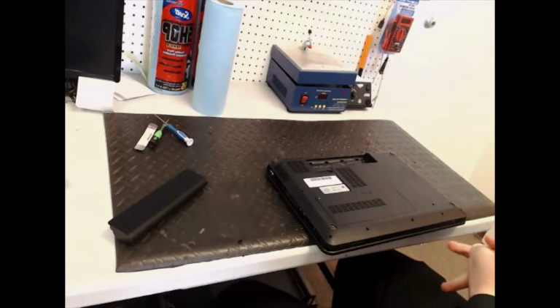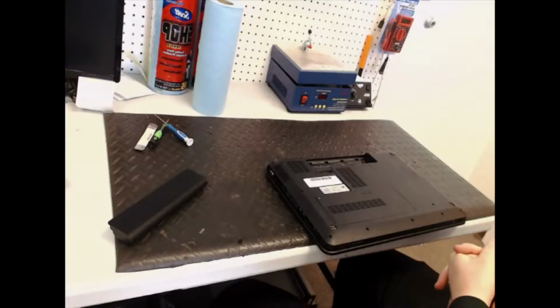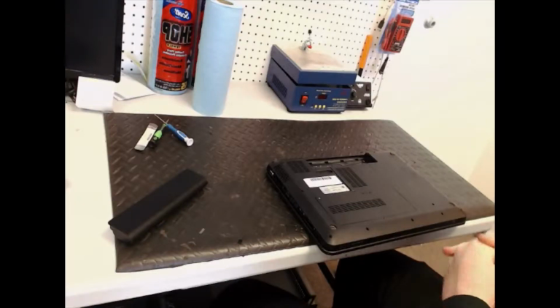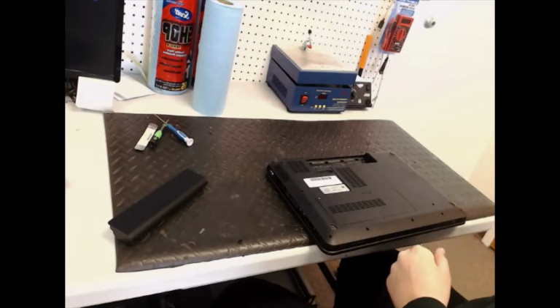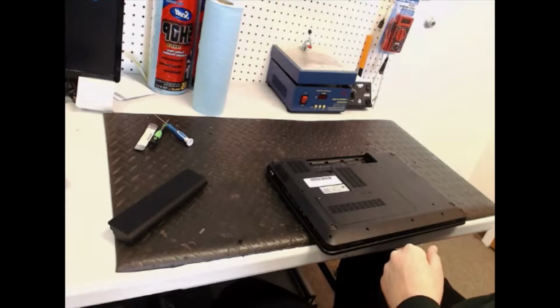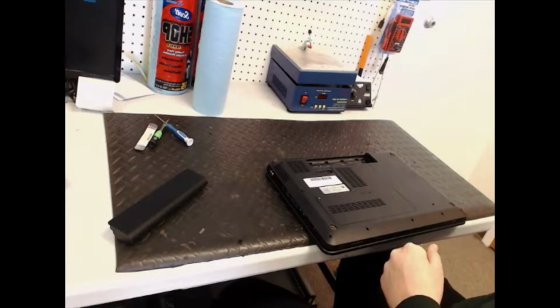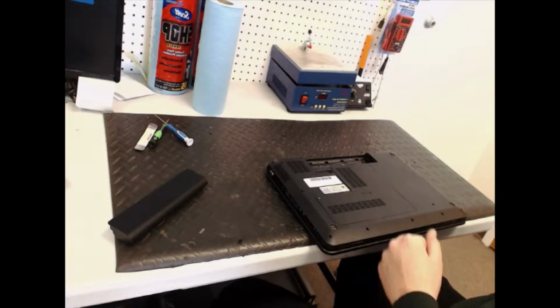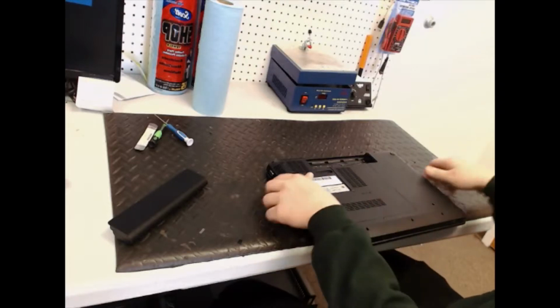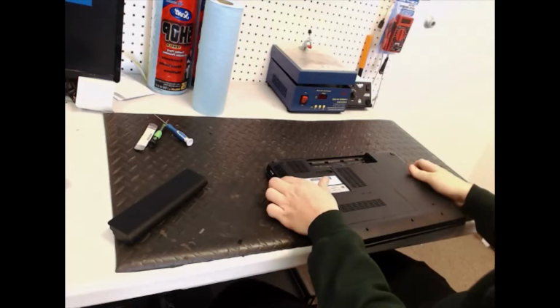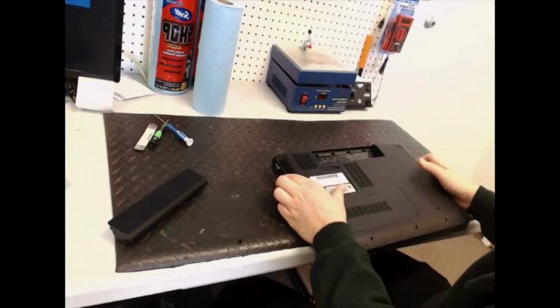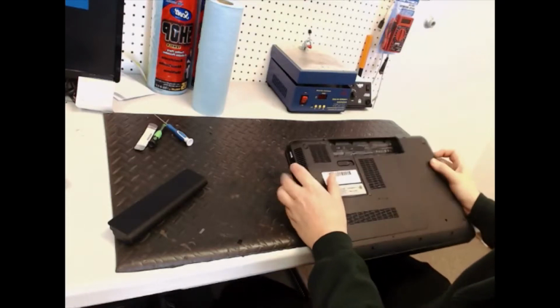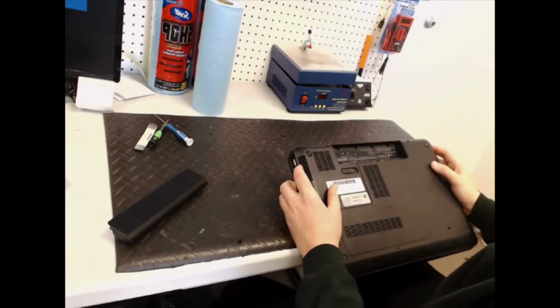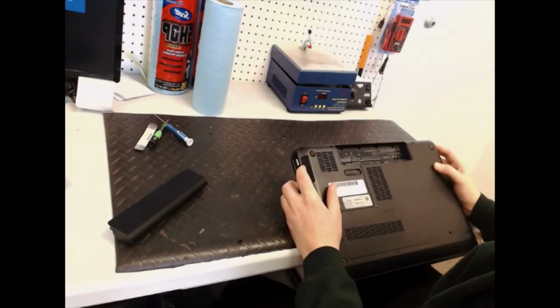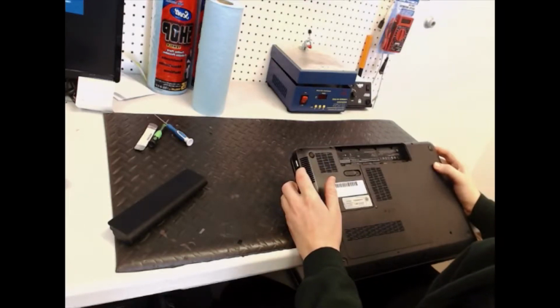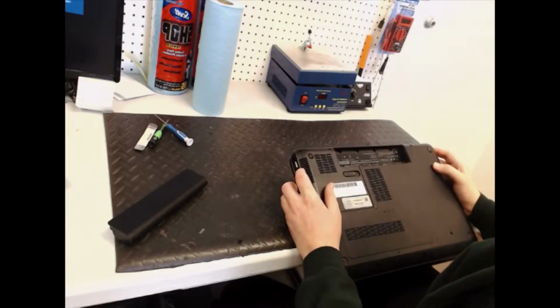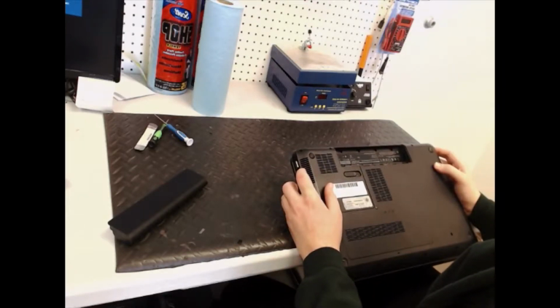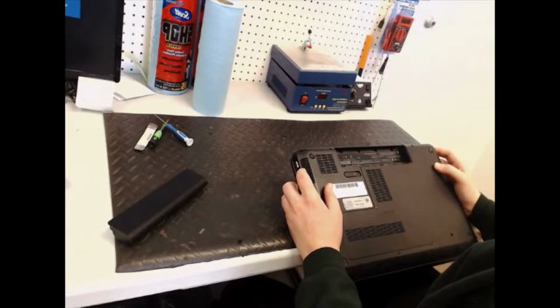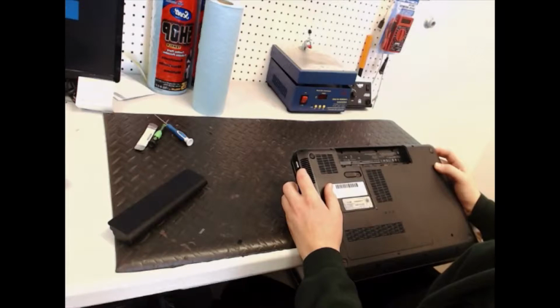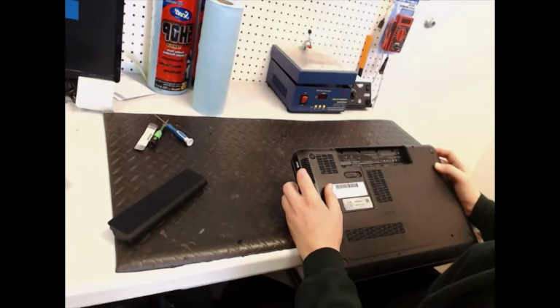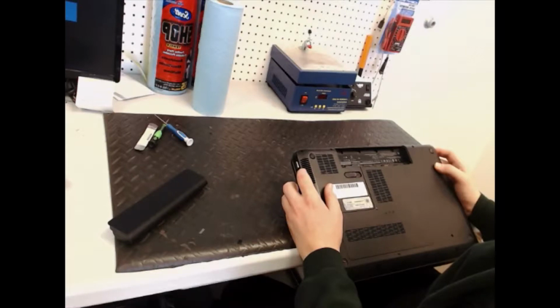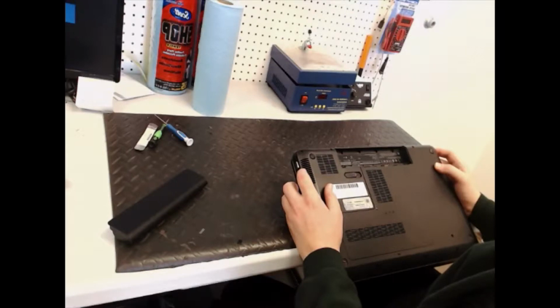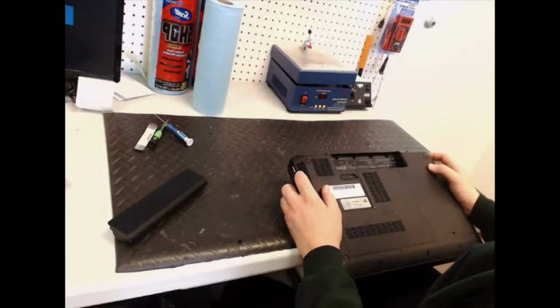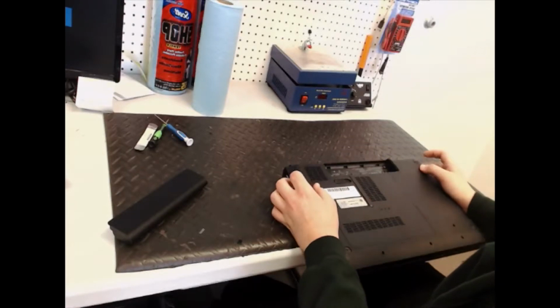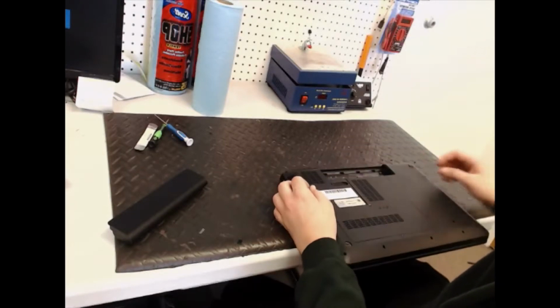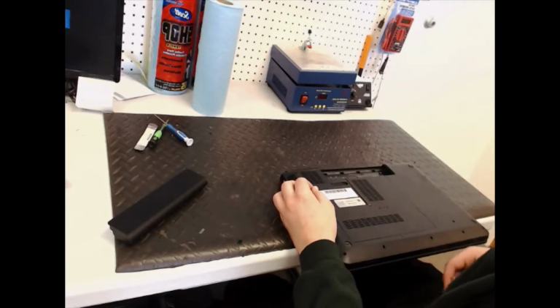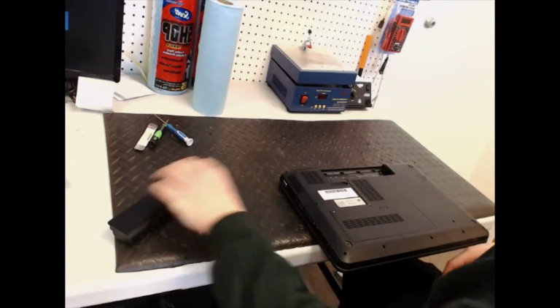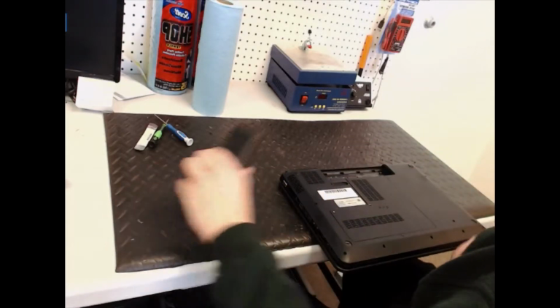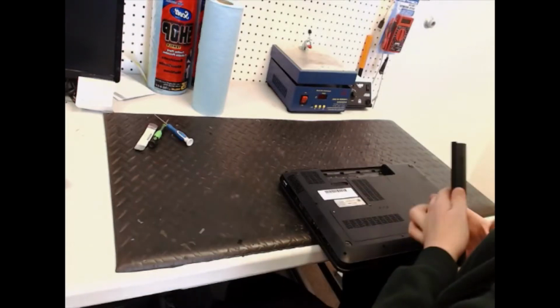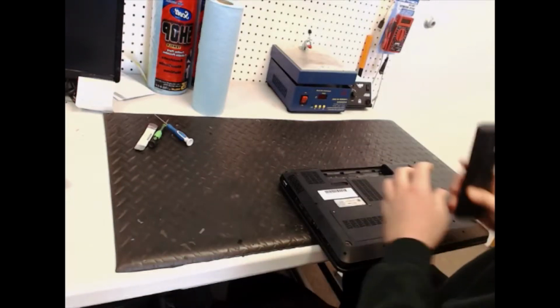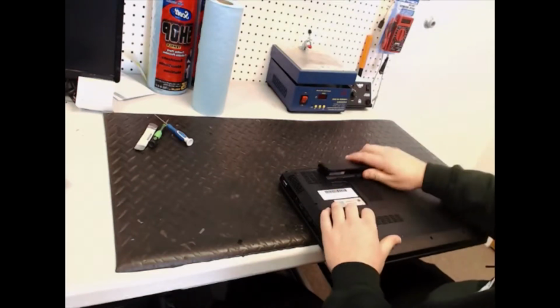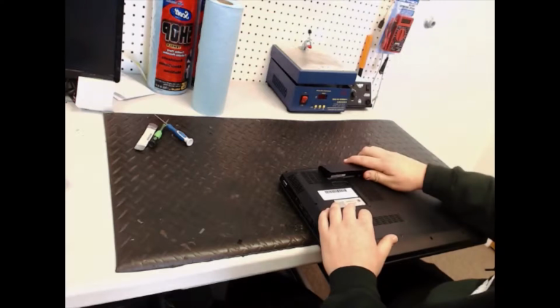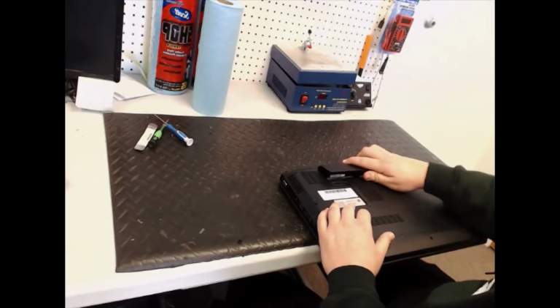Alright, how's it going guys? Today I'm going to show you how to replace the LCD on a G7-1264R. It's made by Hewlett Packard — the worst company ever.